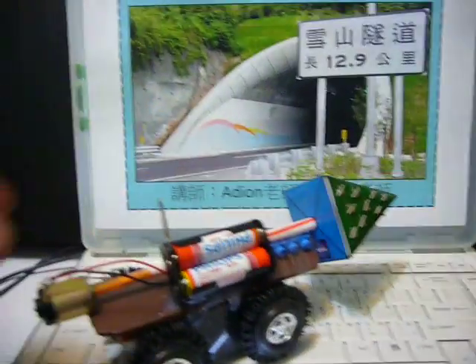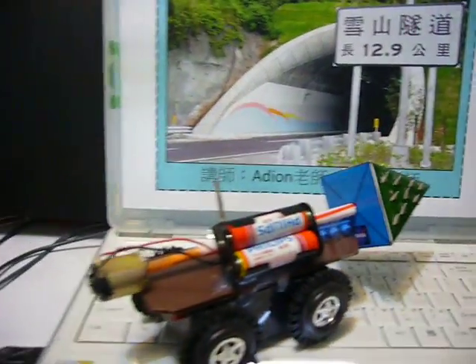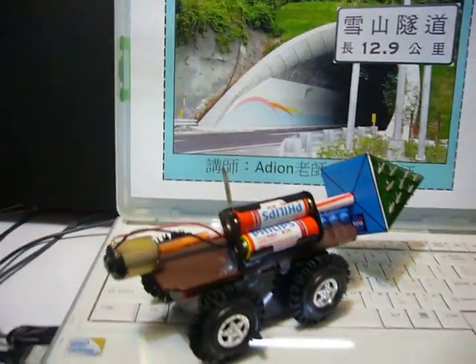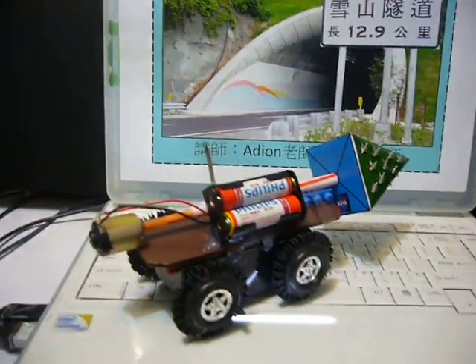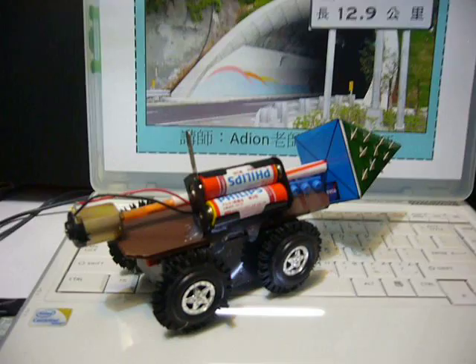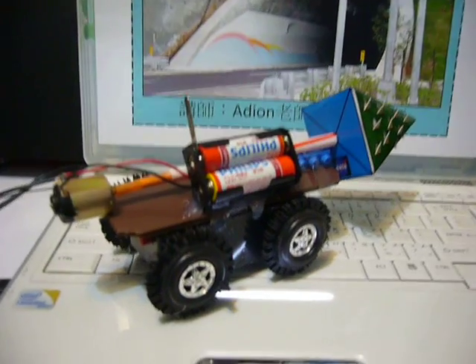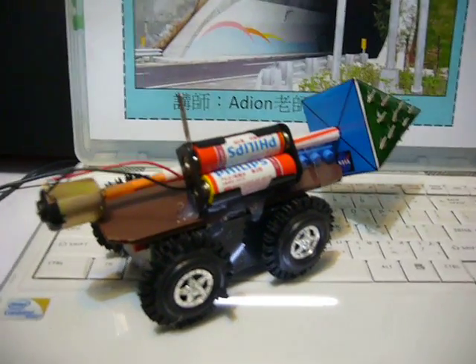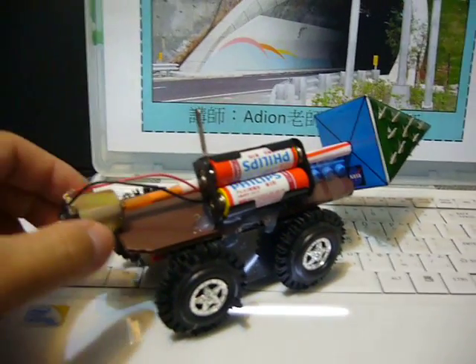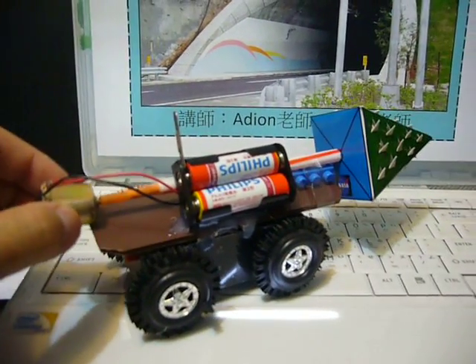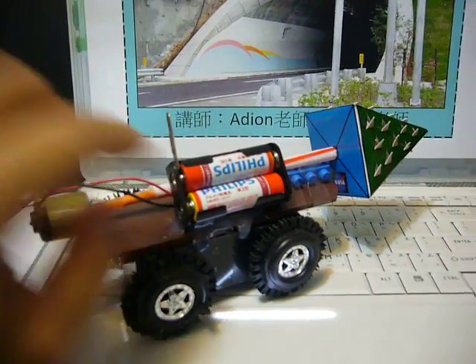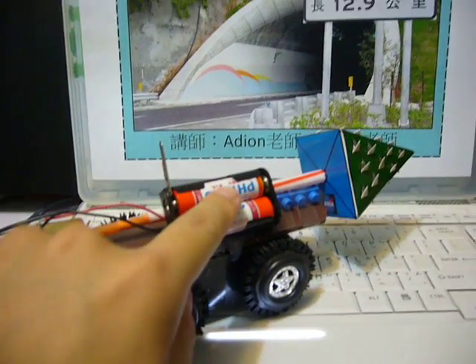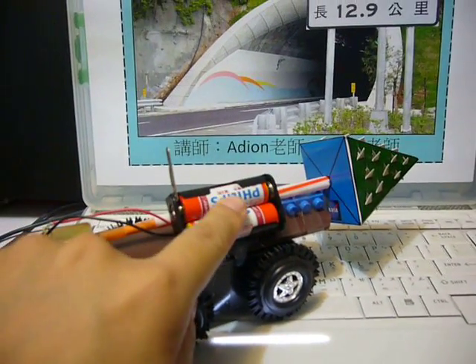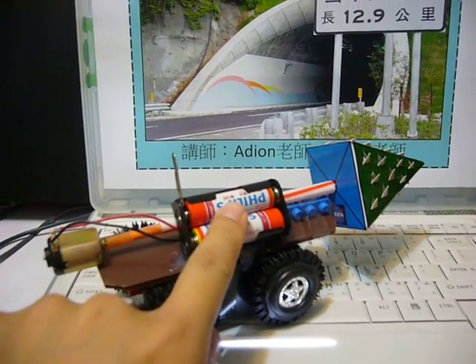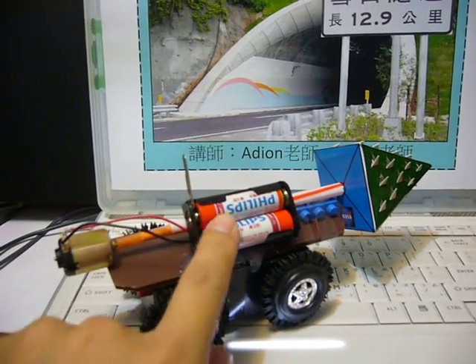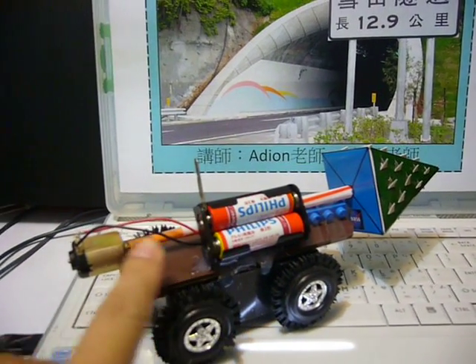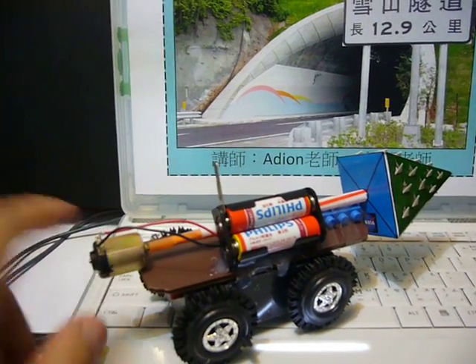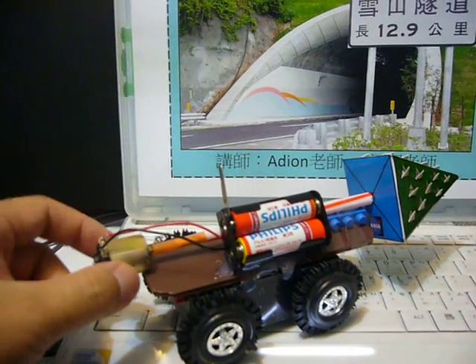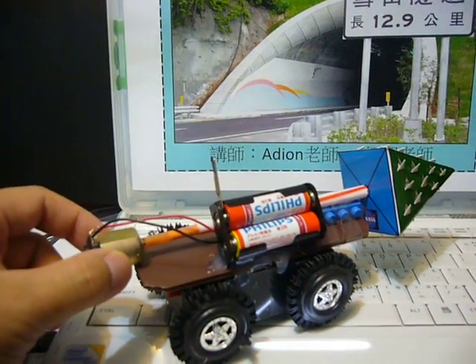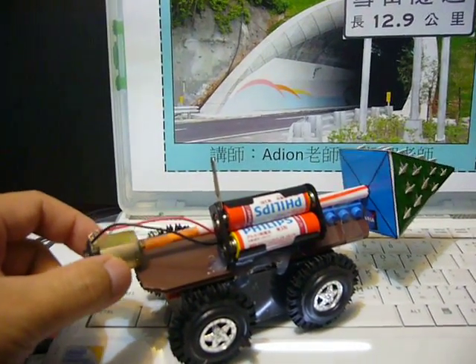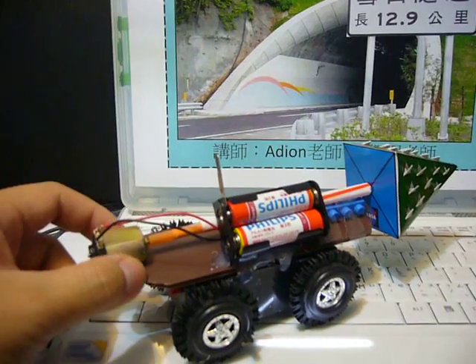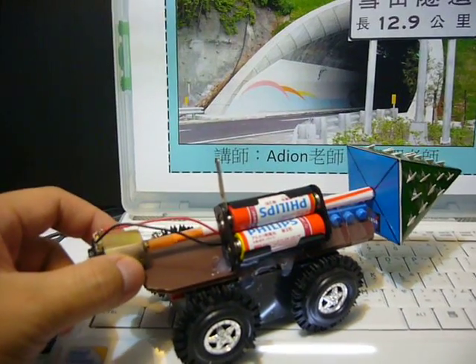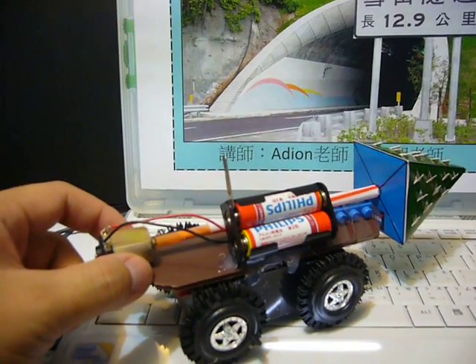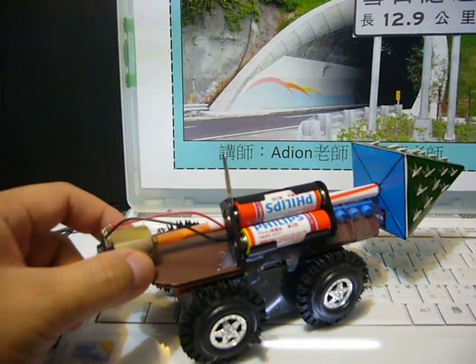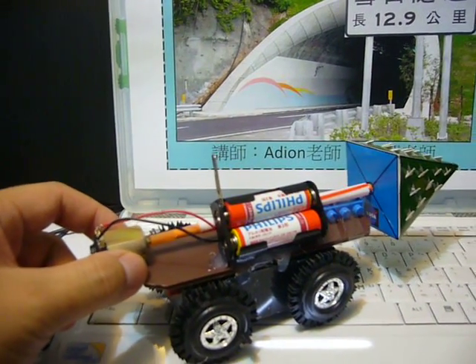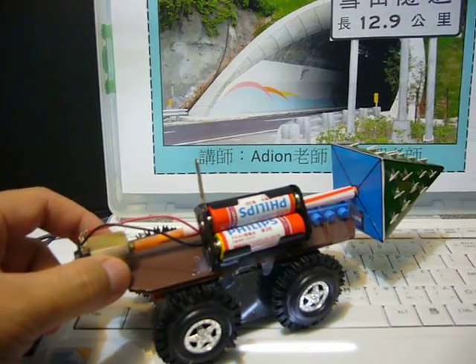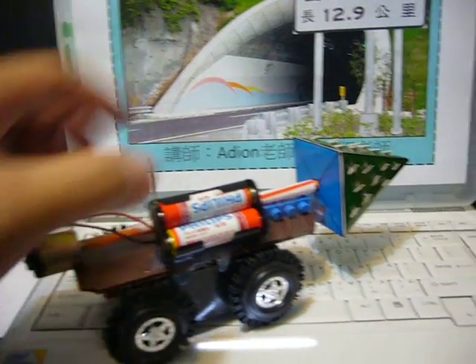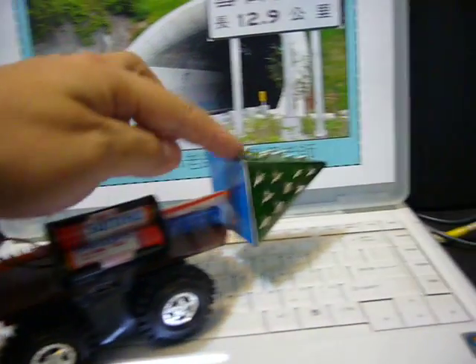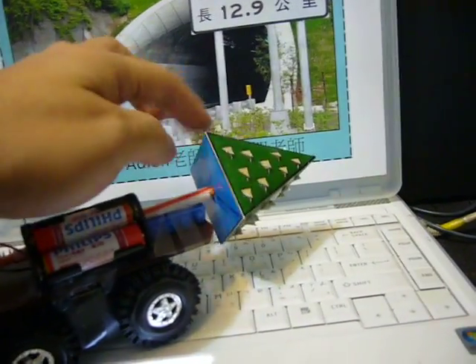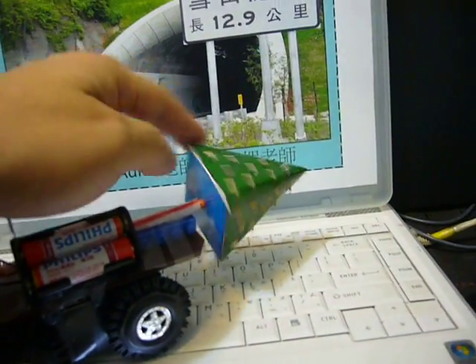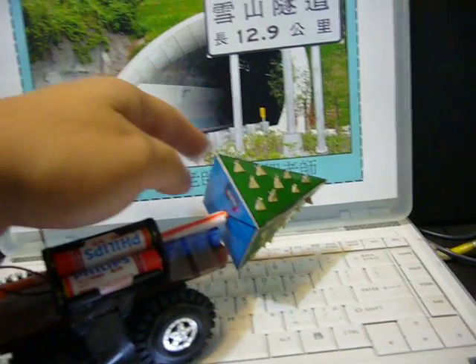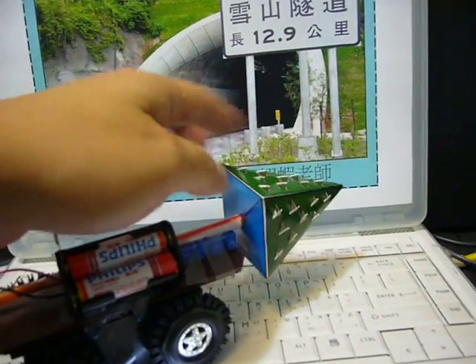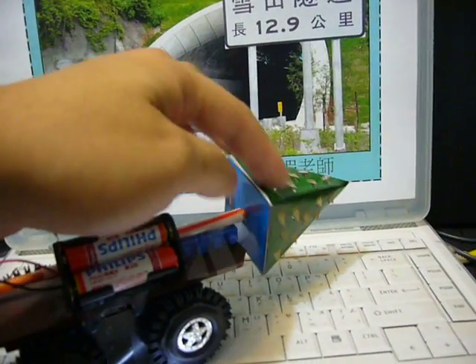If we close the circuit, the batteries can provide power to the DC motor and the DC motor will drive the drilling head.